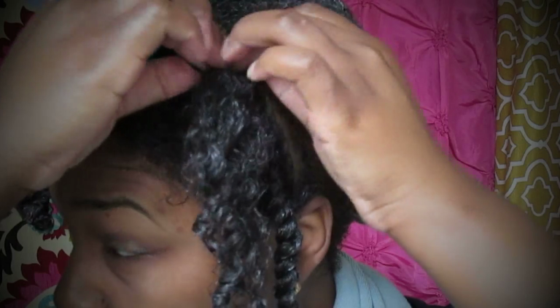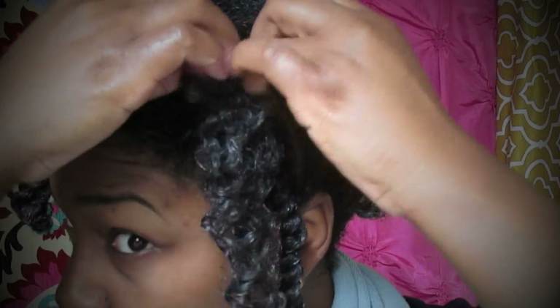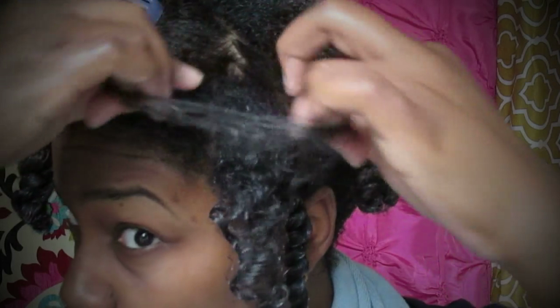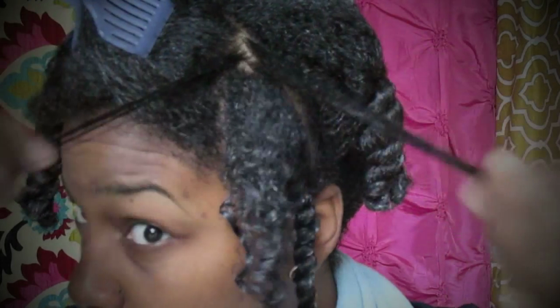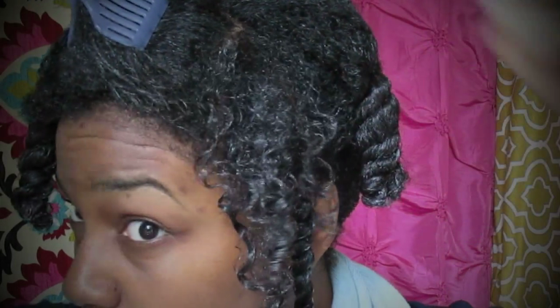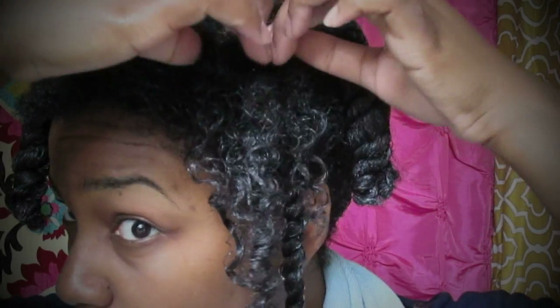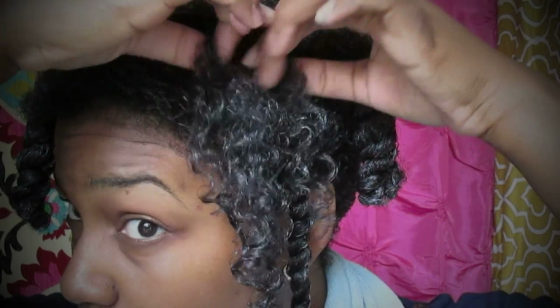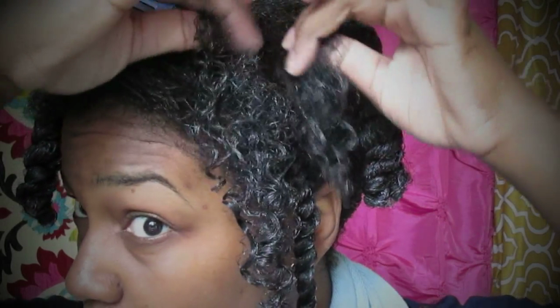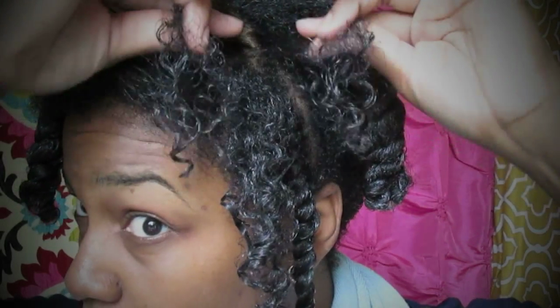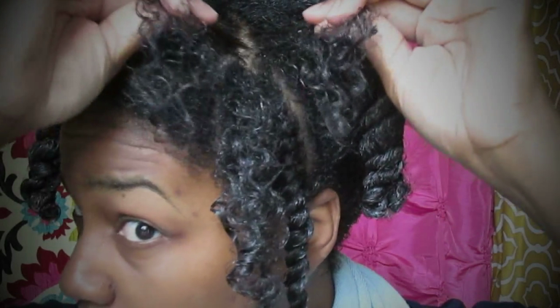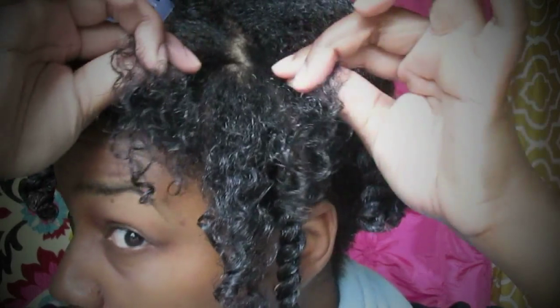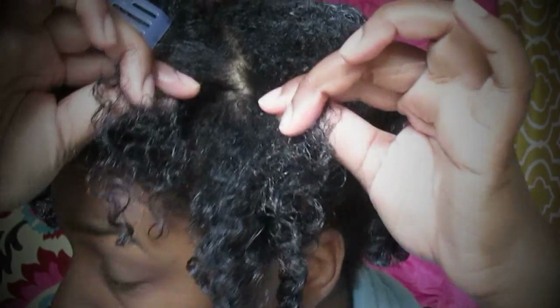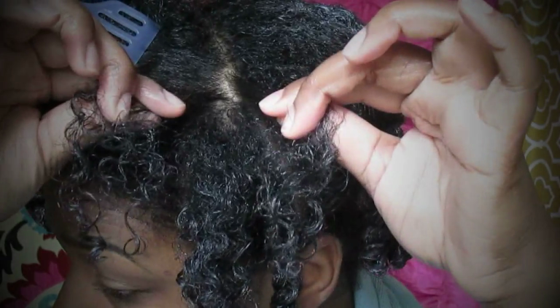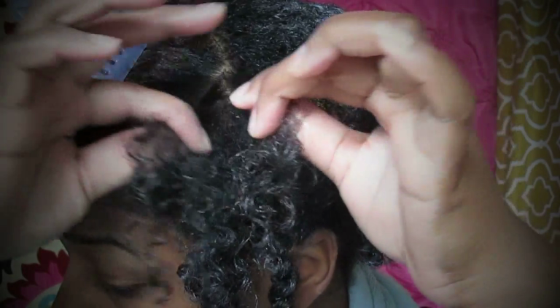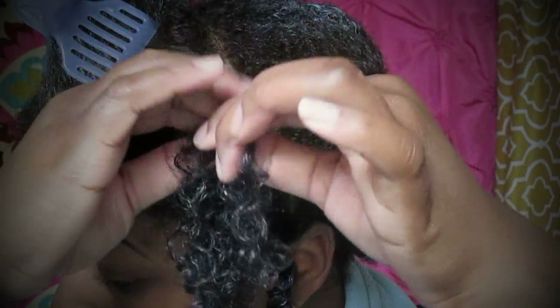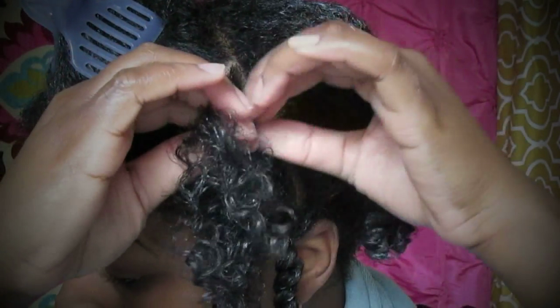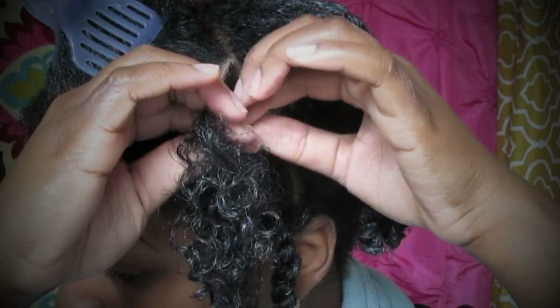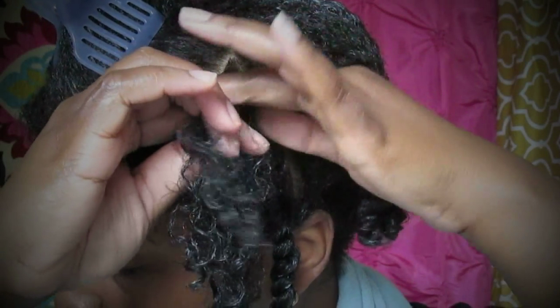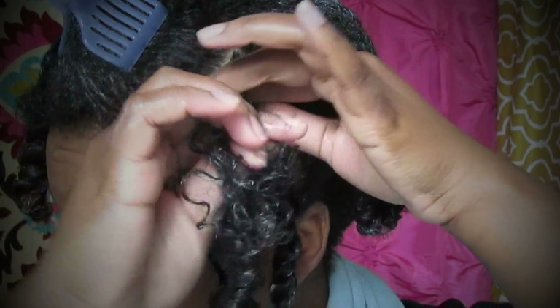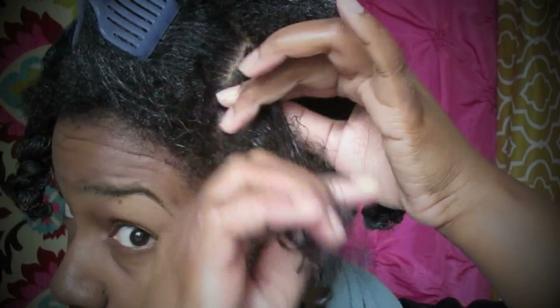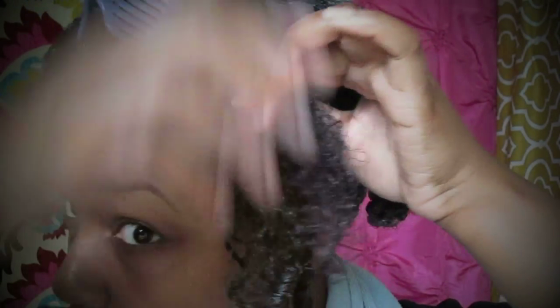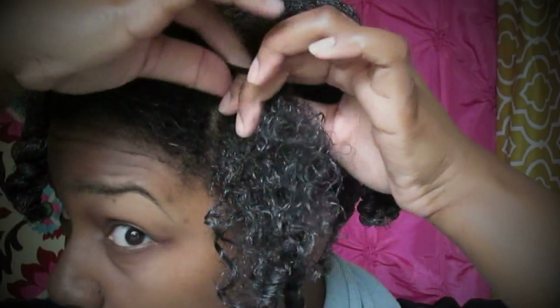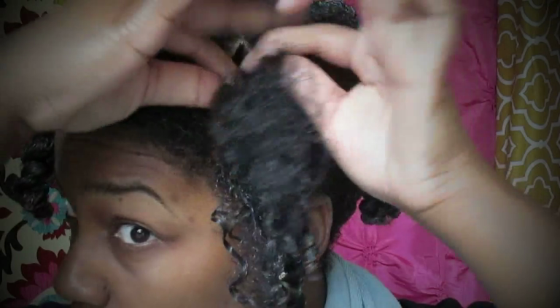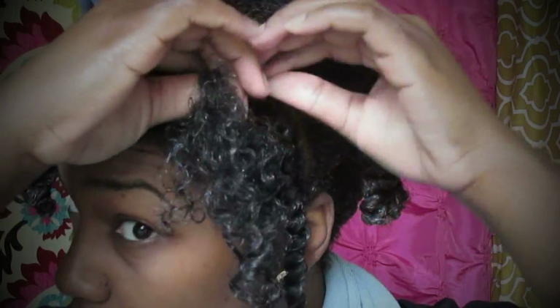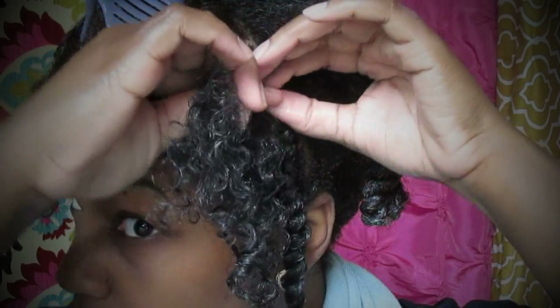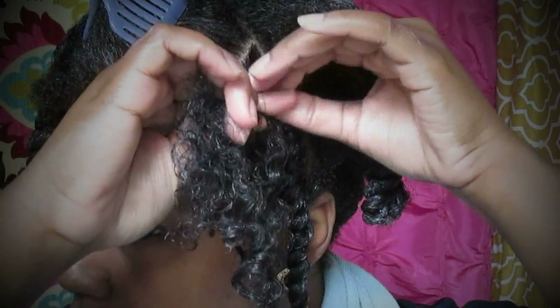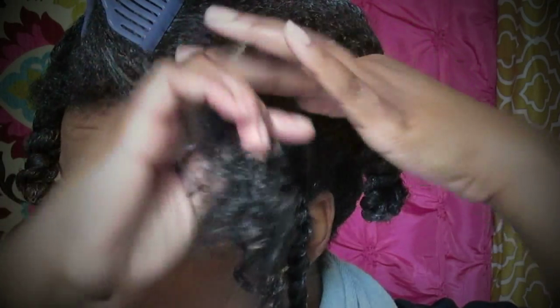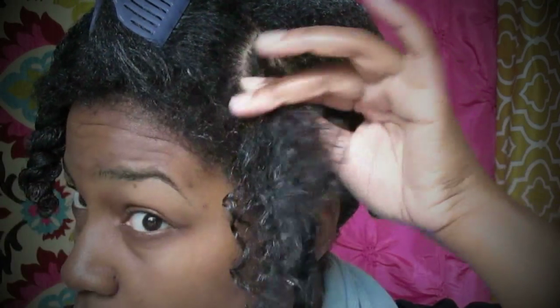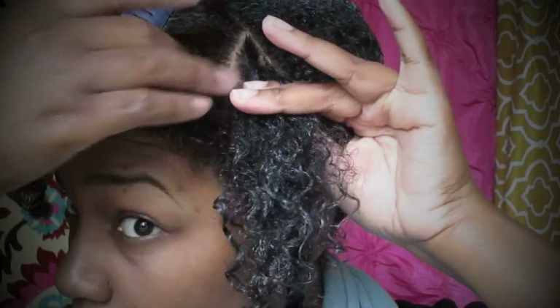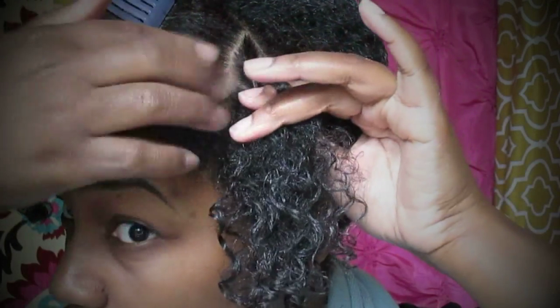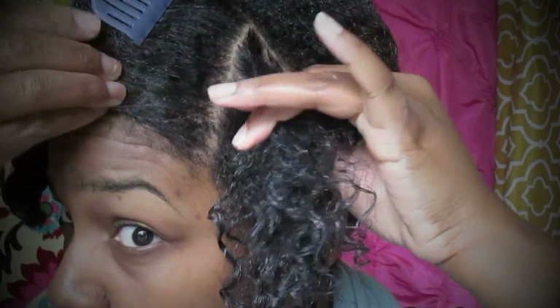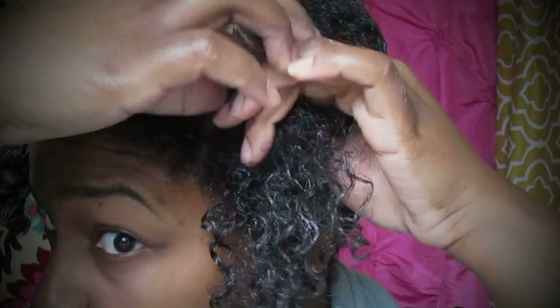Let's see how it goes again. I'll divide my first two beginning pieces — the right and the left piece — and then cross them over. Each time I cross over and twist down, I grab more hair.